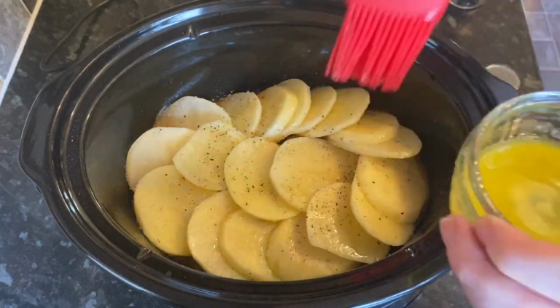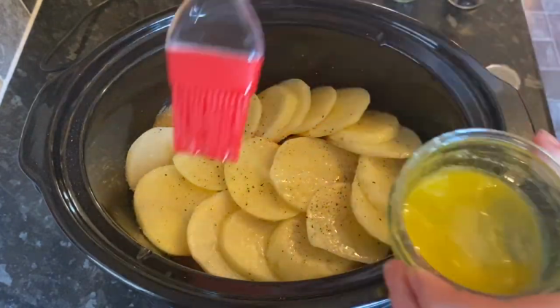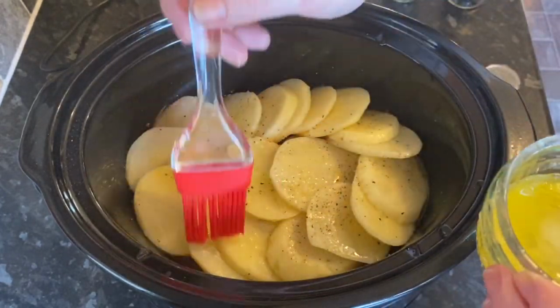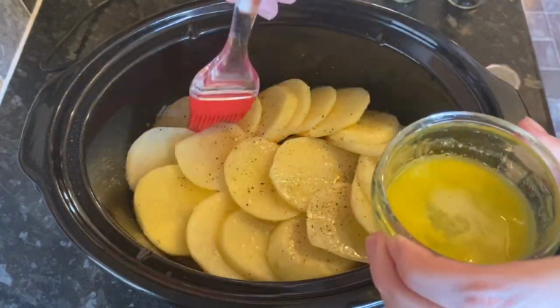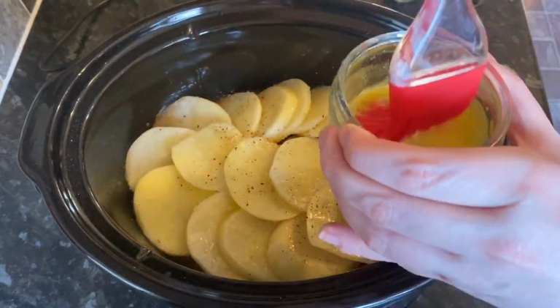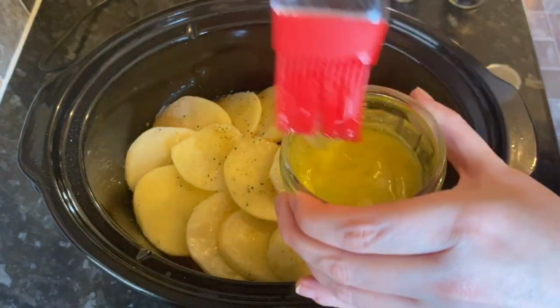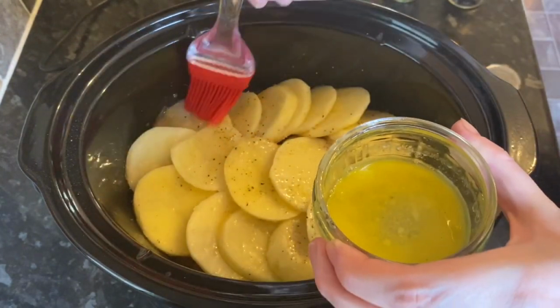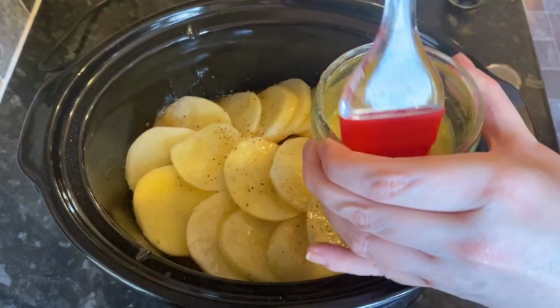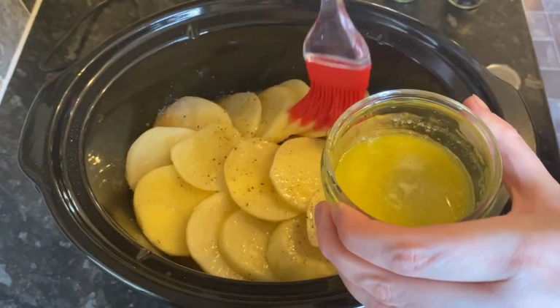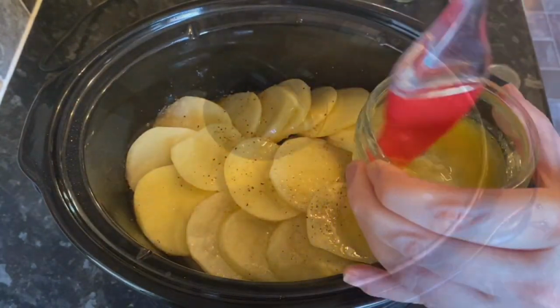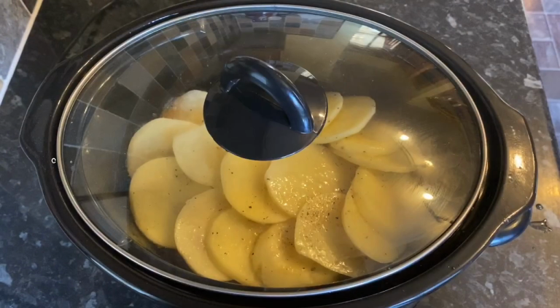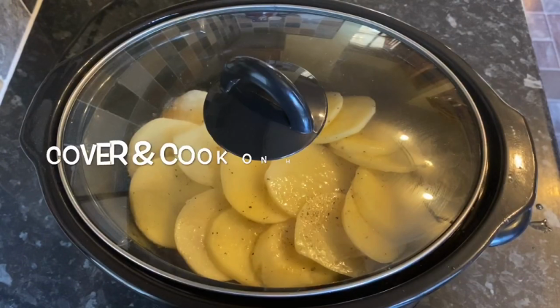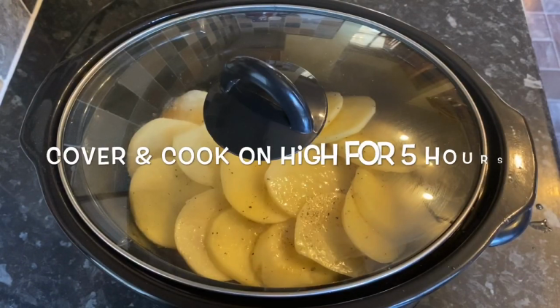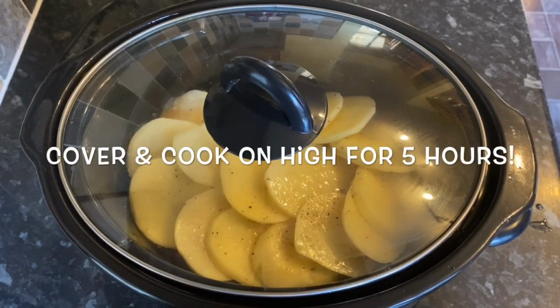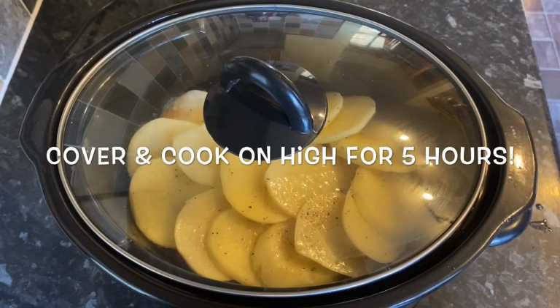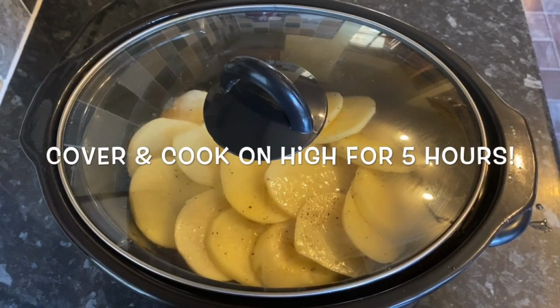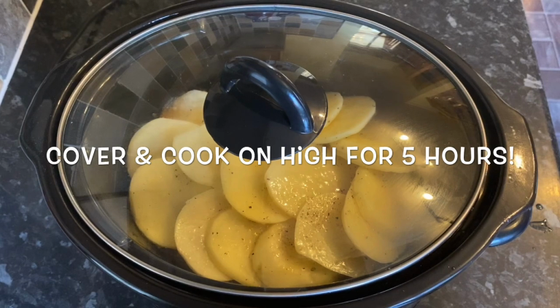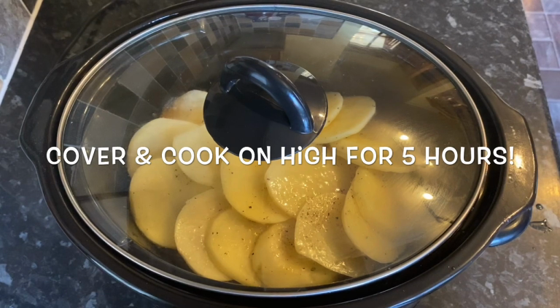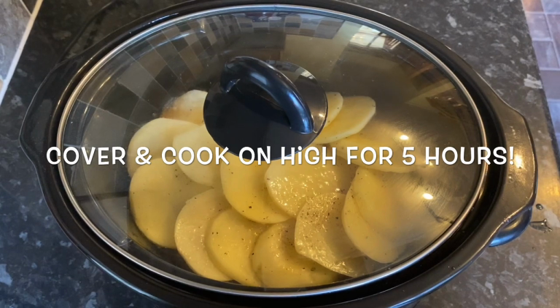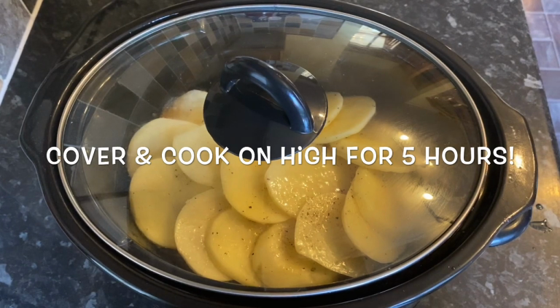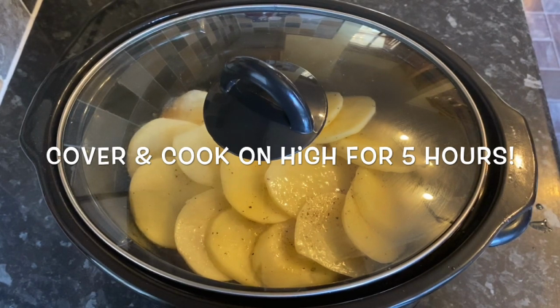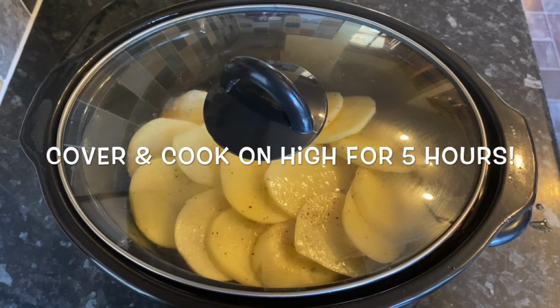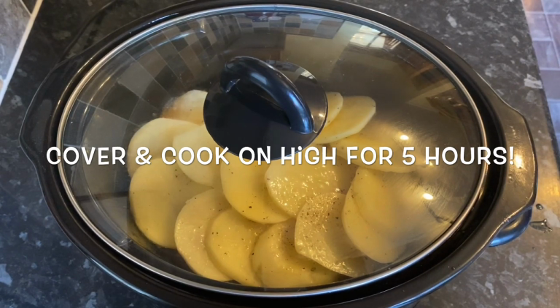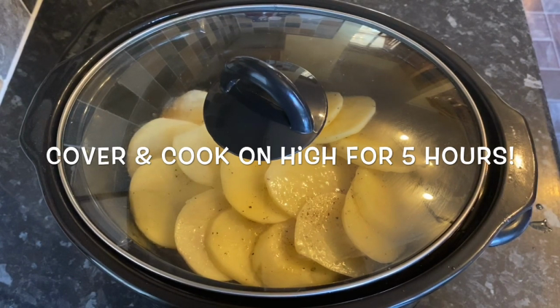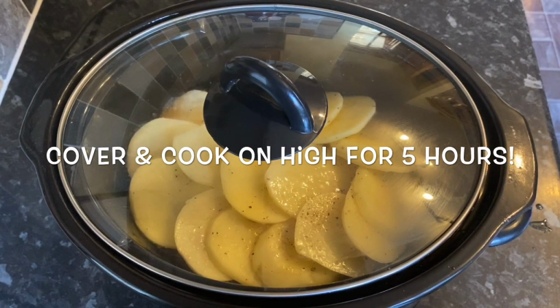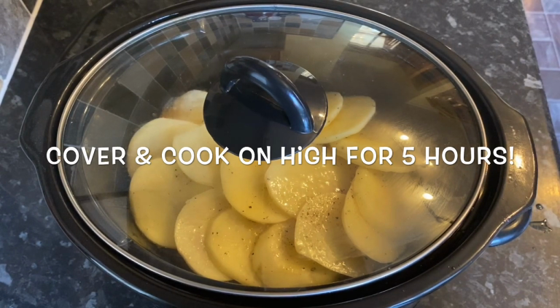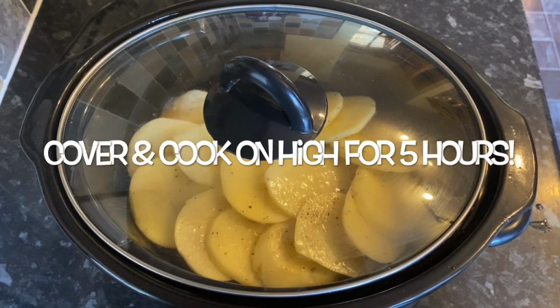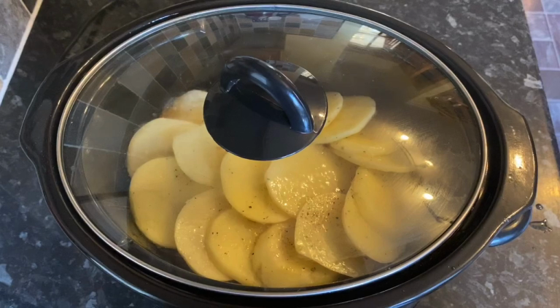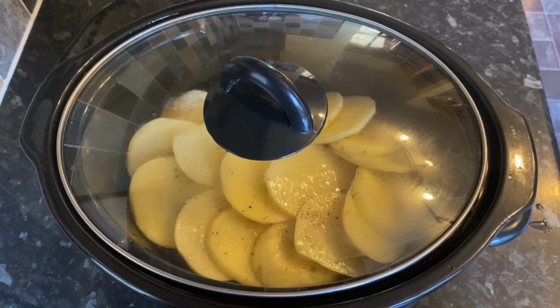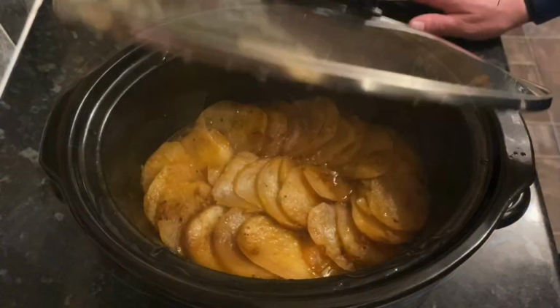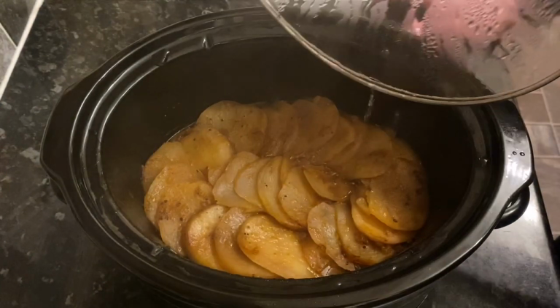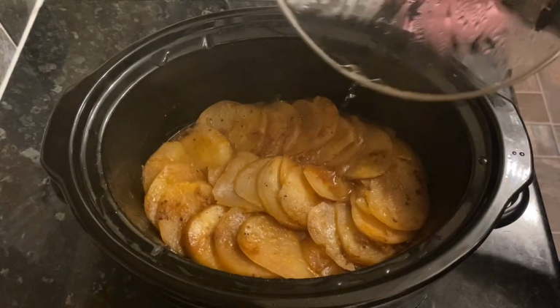And that's it! There's another layer of potatoes under there too. You do want a good couple of layers because as it cooks everything will shrink down and go underneath the liquid, so you don't want your potatoes disappearing altogether.